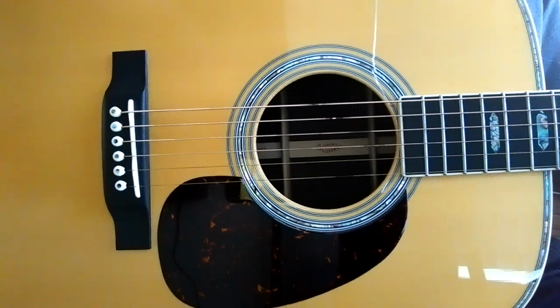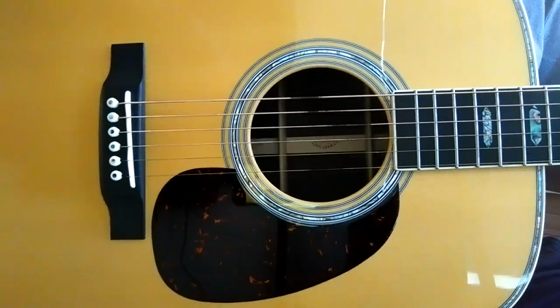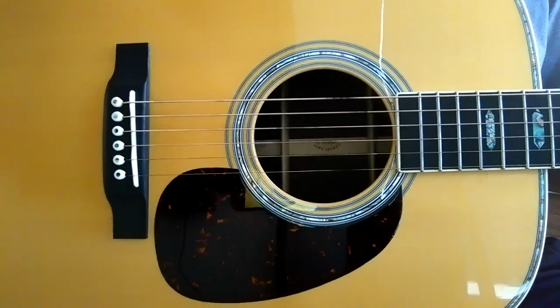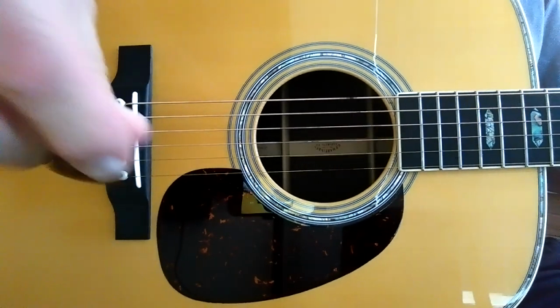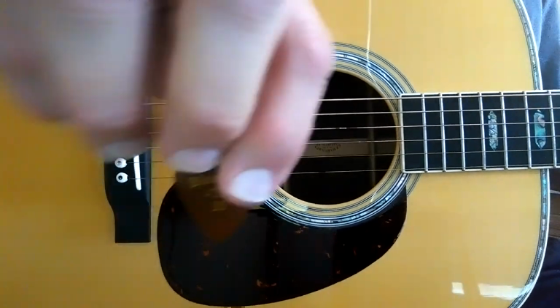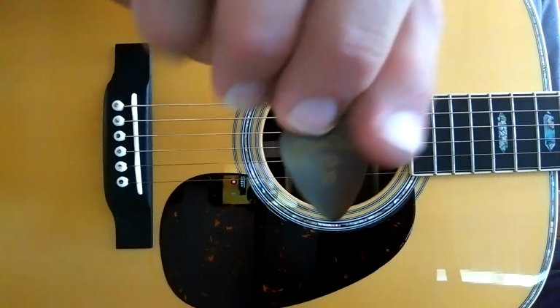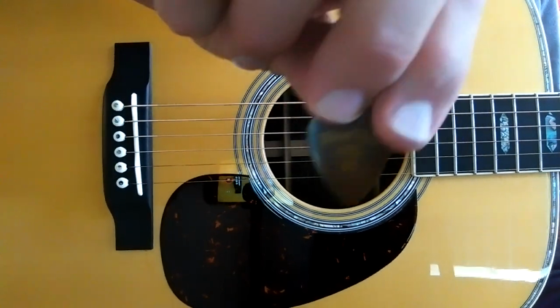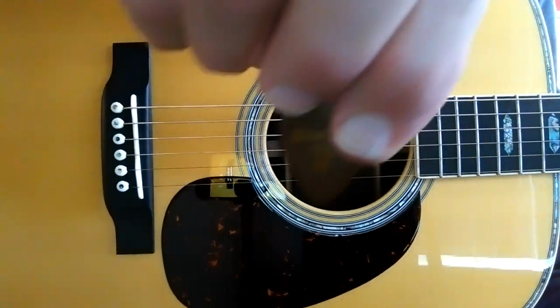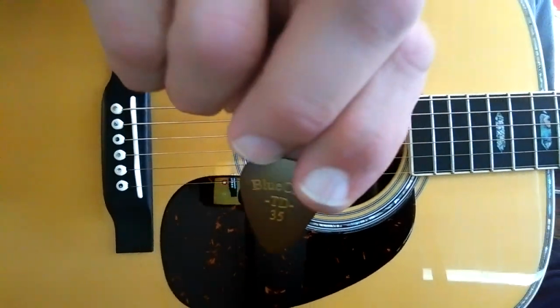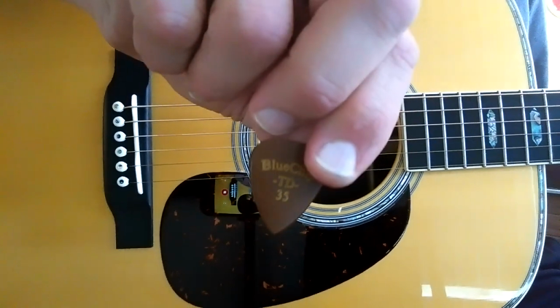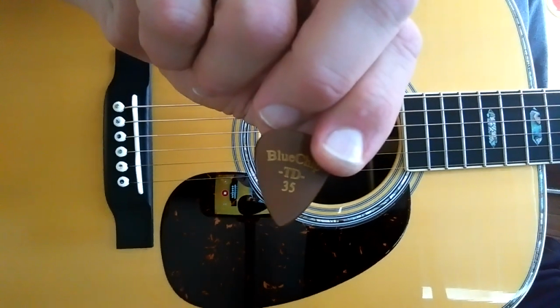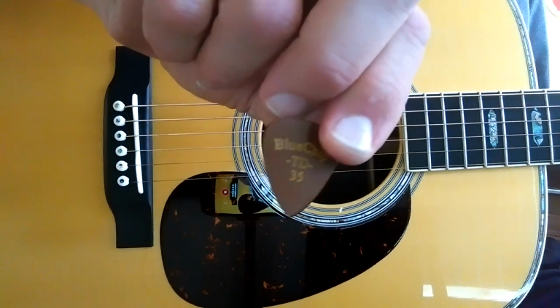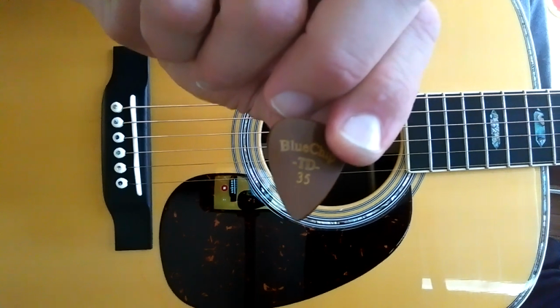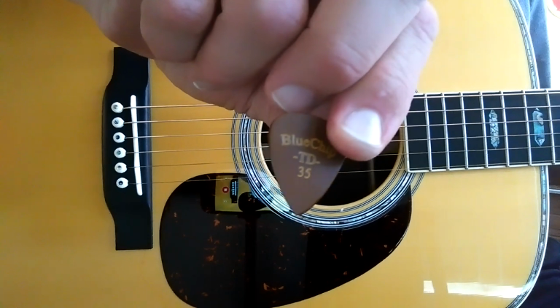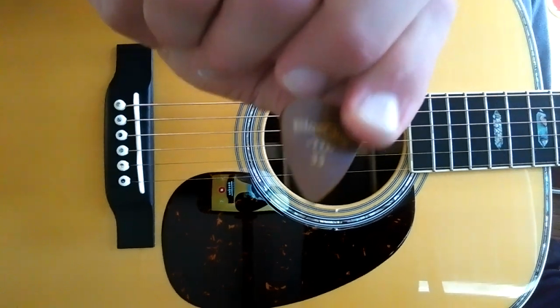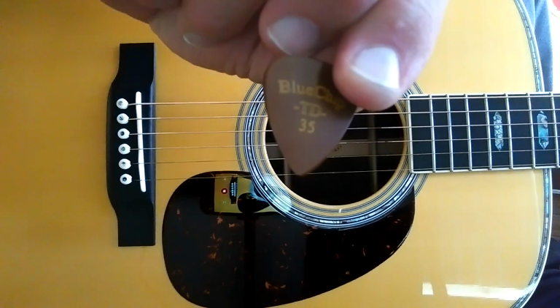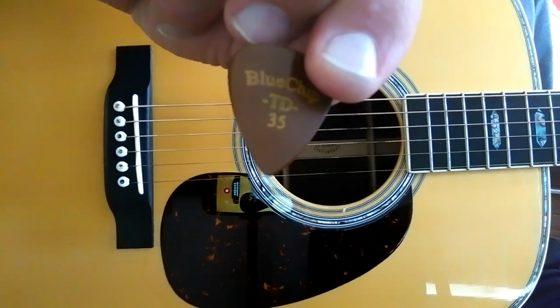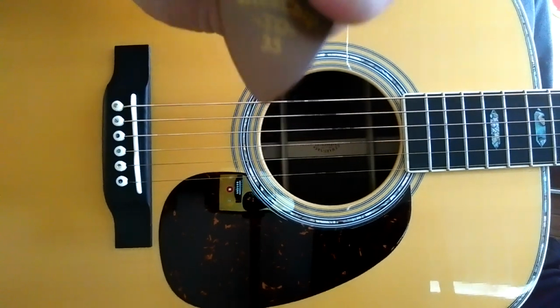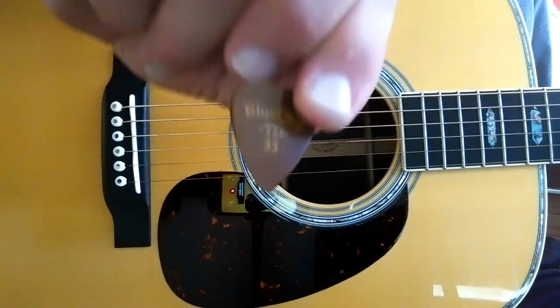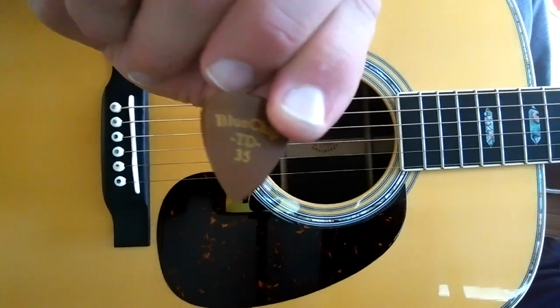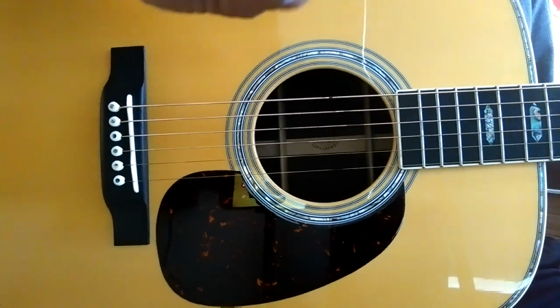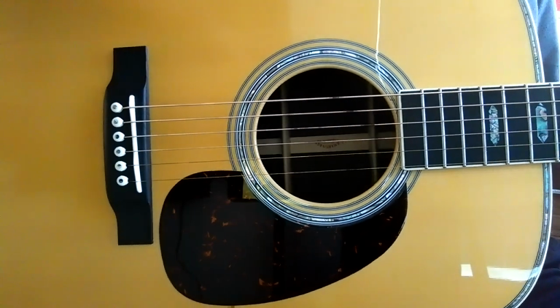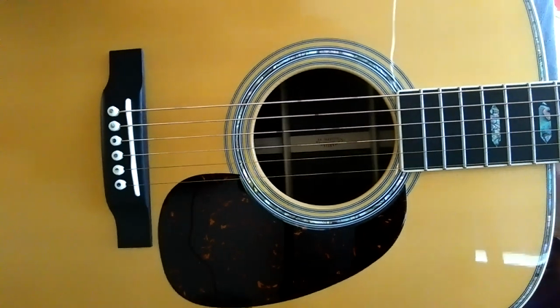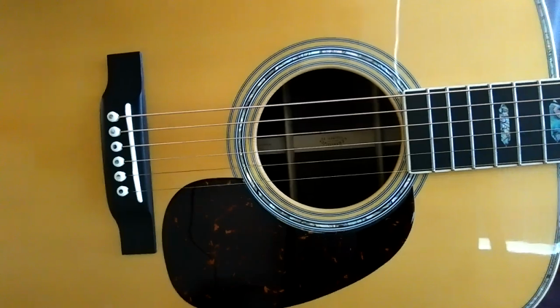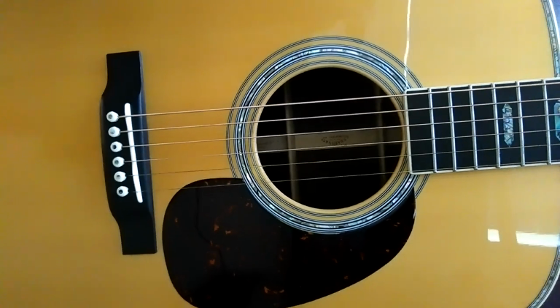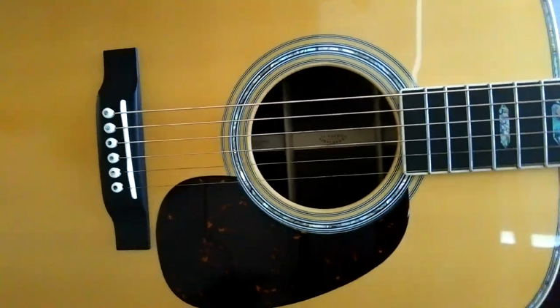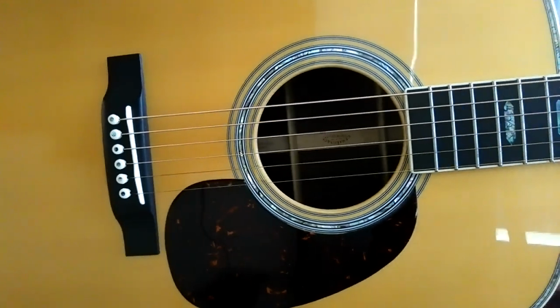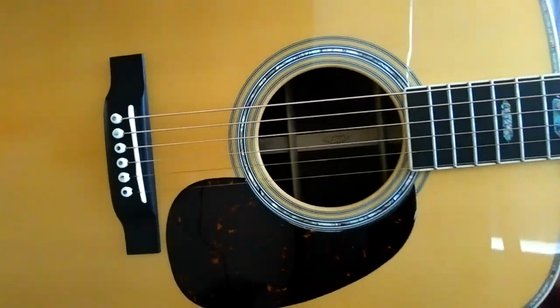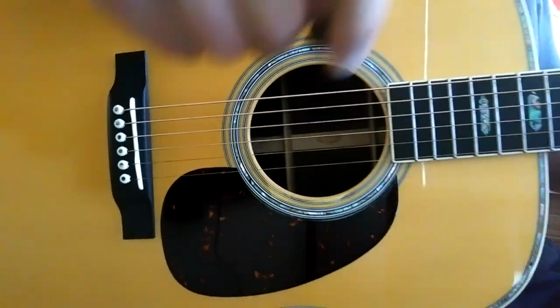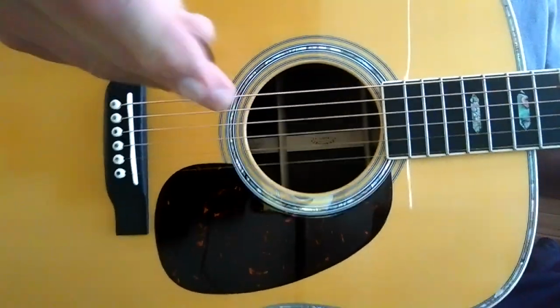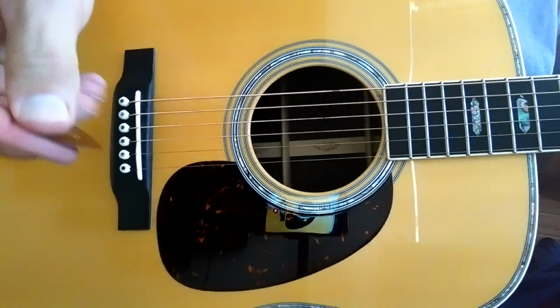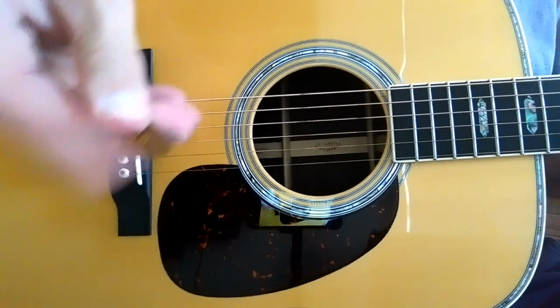Here's a pick comparison. We're going to start with a Blue Chip 35. I have the same shape in 40, 45, and 50 — we'll do those. I also have a Prime Tone 0.88 and a Prime Tone 0.96. Here we go.